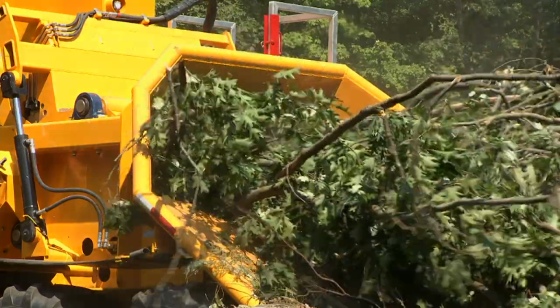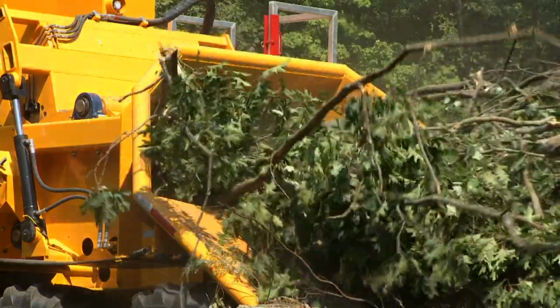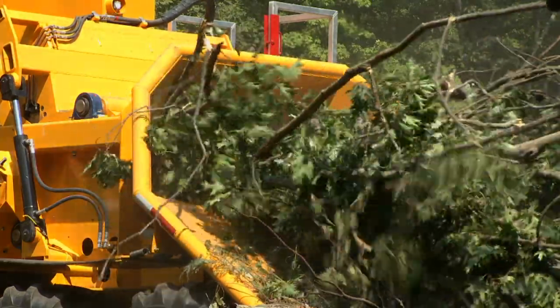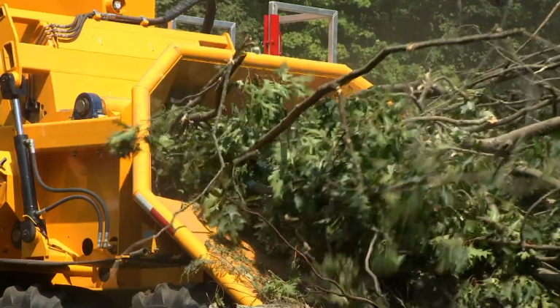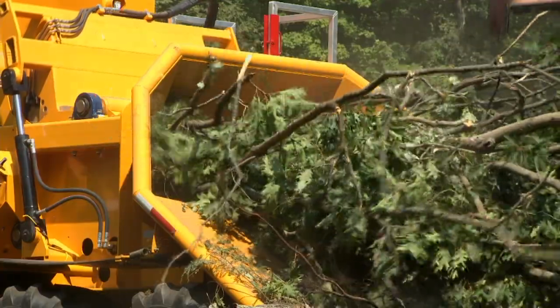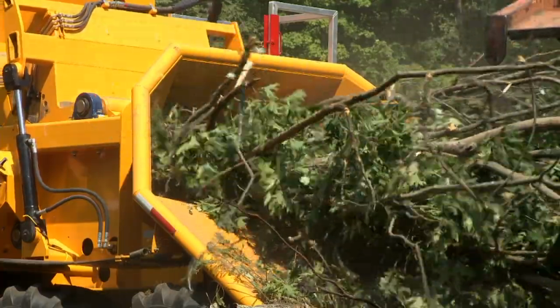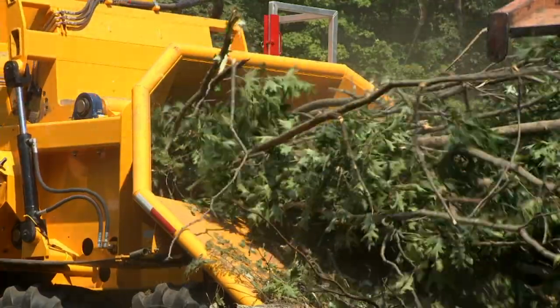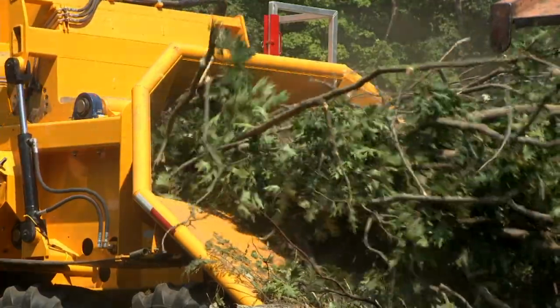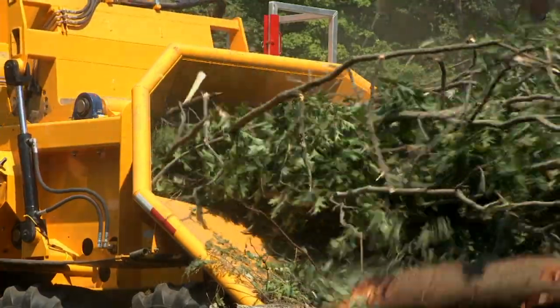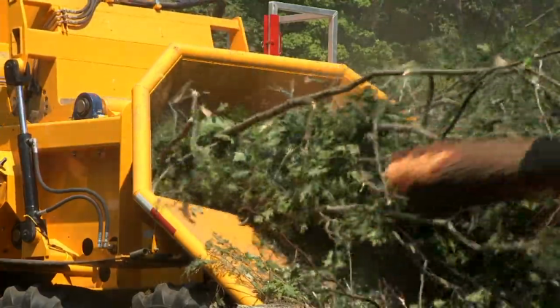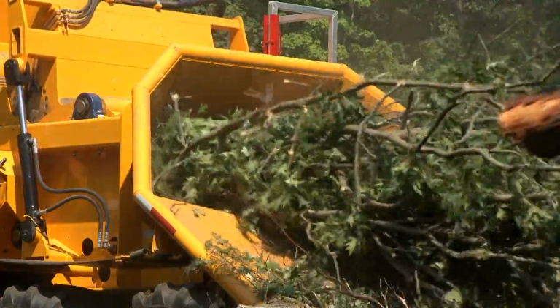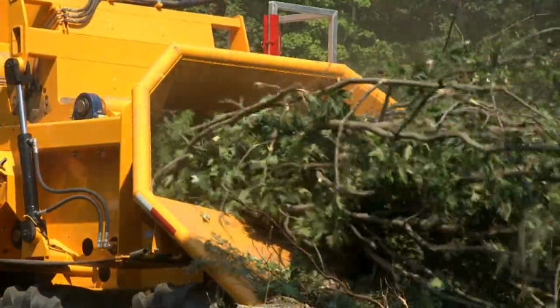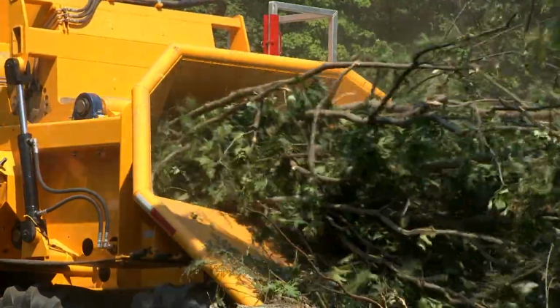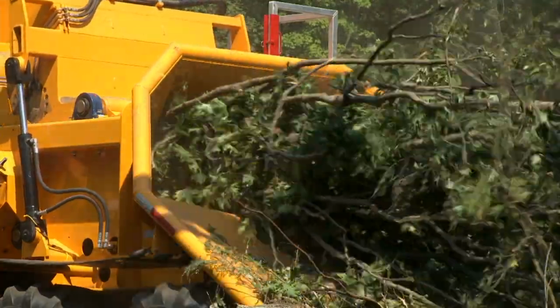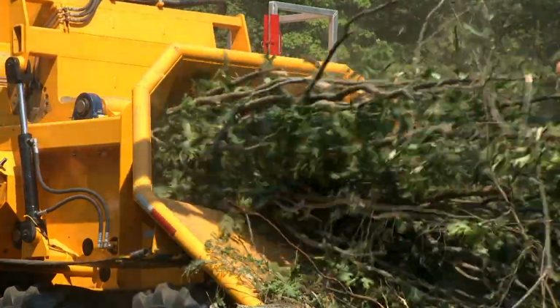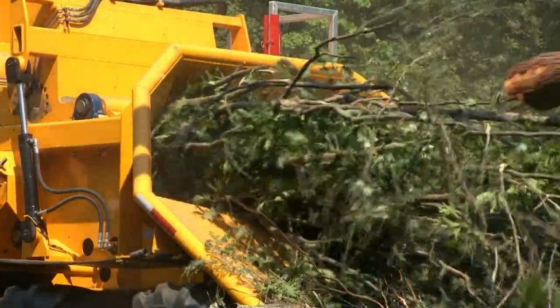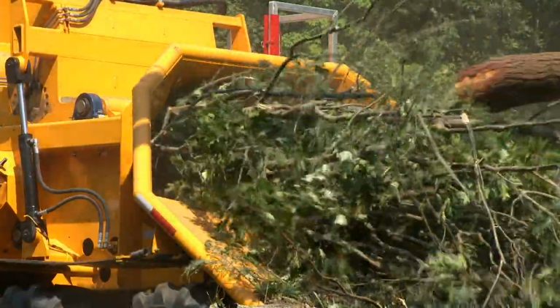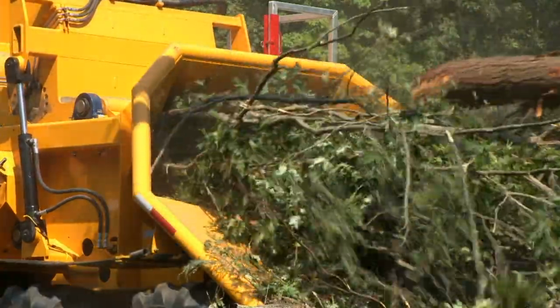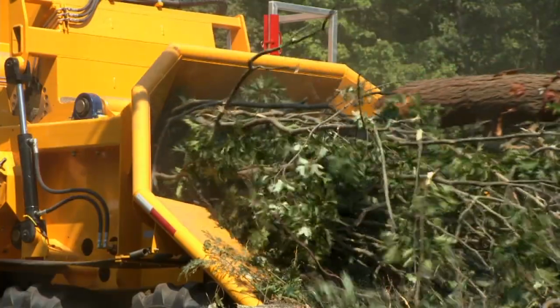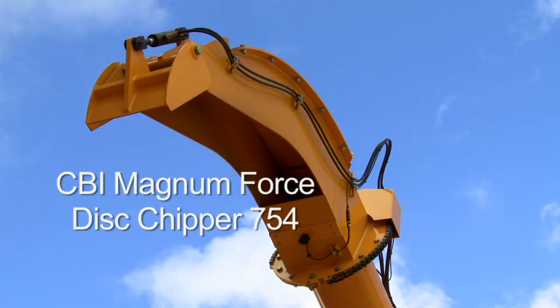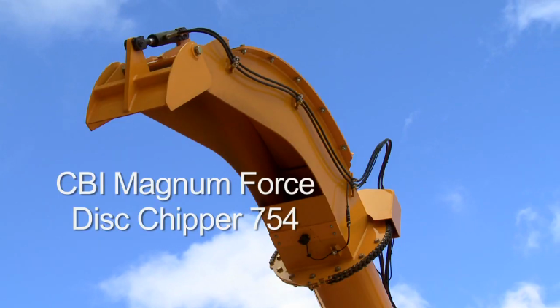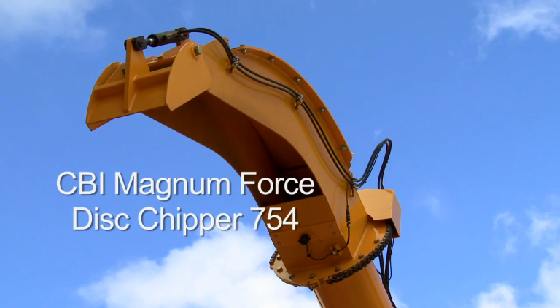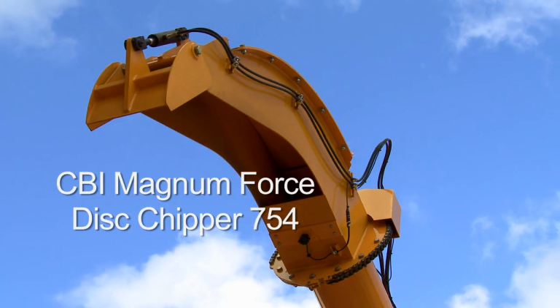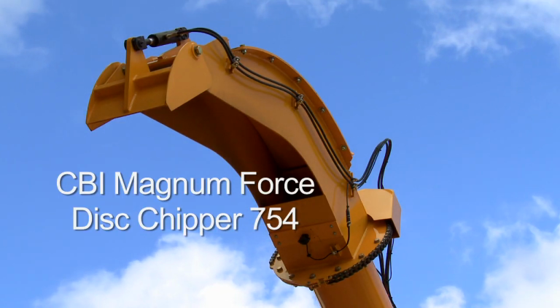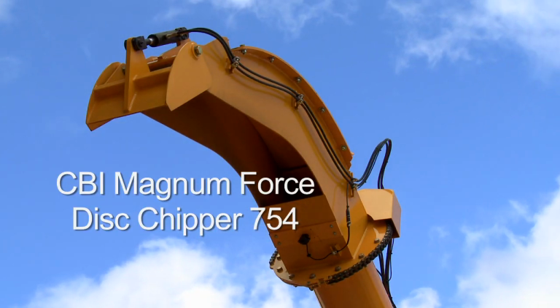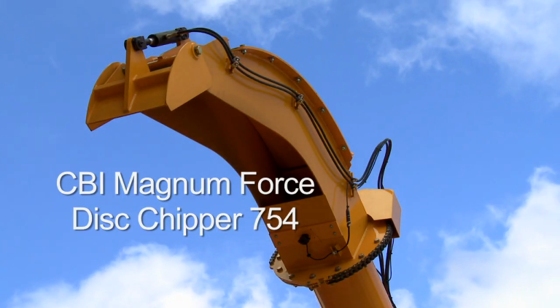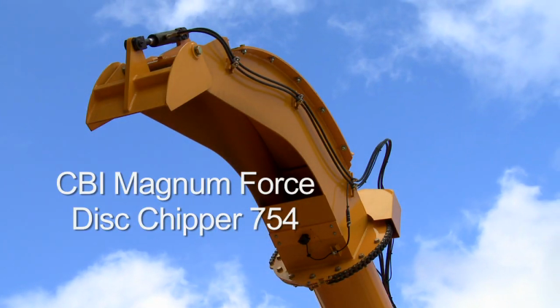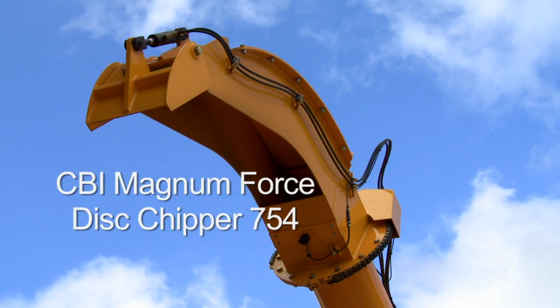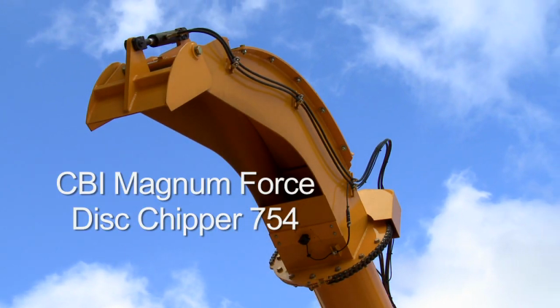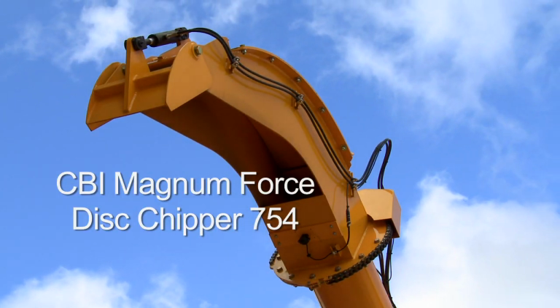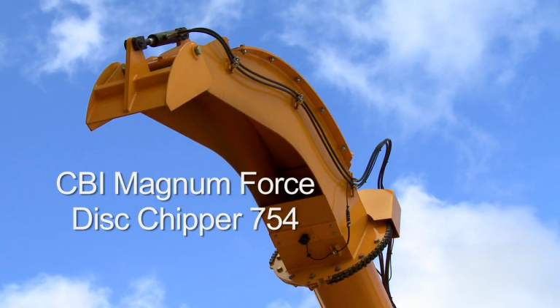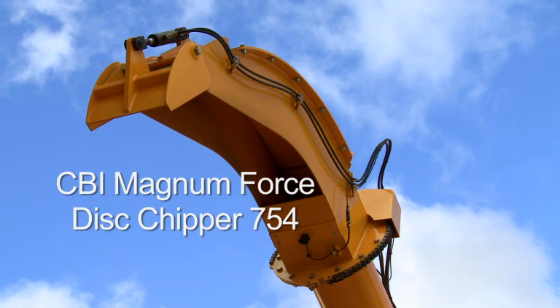For short wood processing, the Flail 604 can be supplied with a feed conveyor instead of a loader. Let's take a look at CBI's MagnumForce Disc Chipper 754.